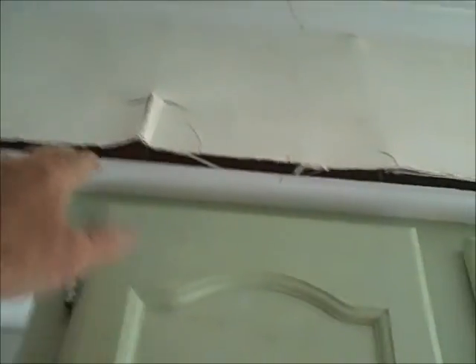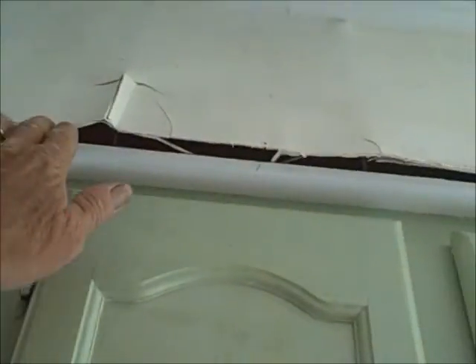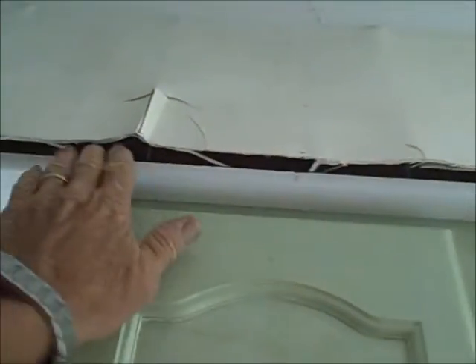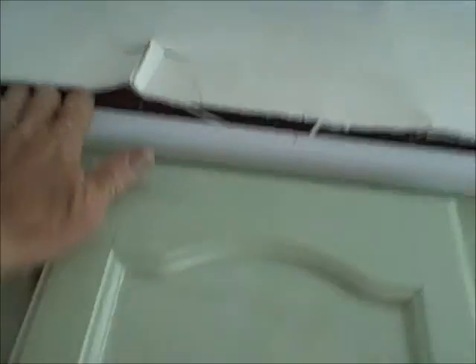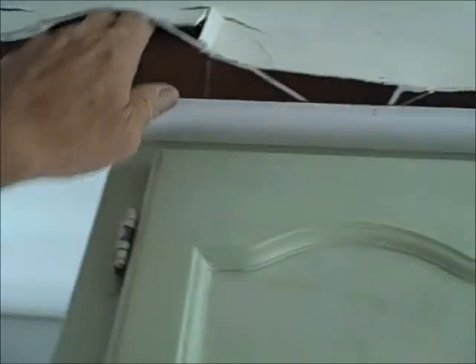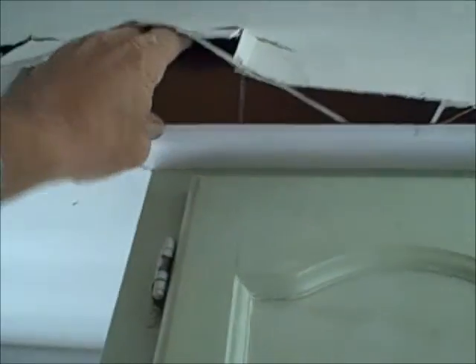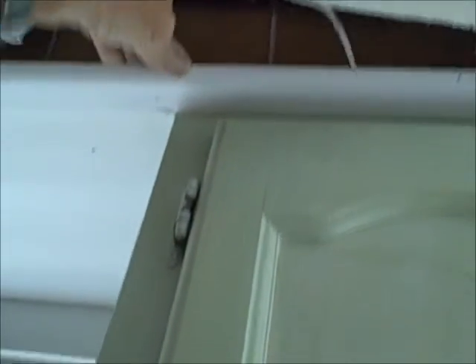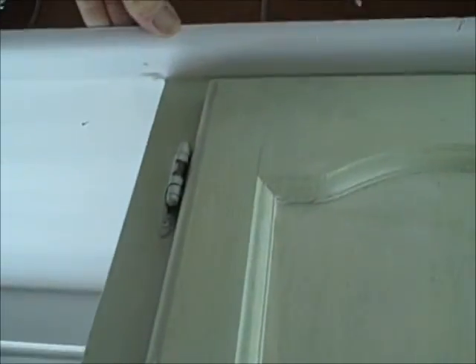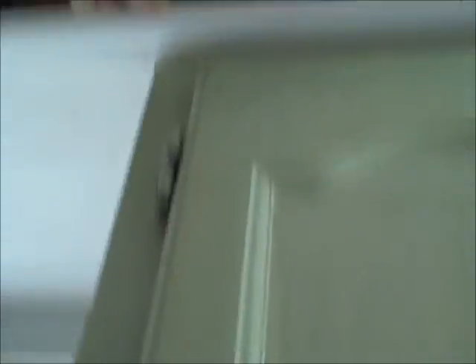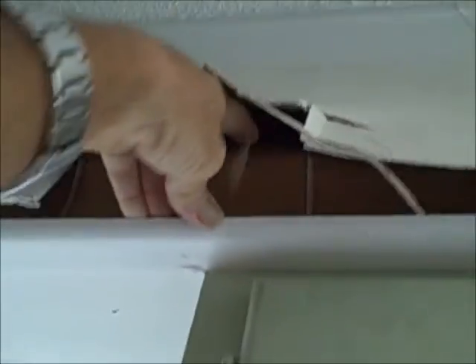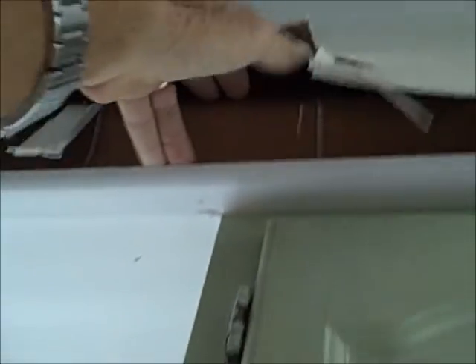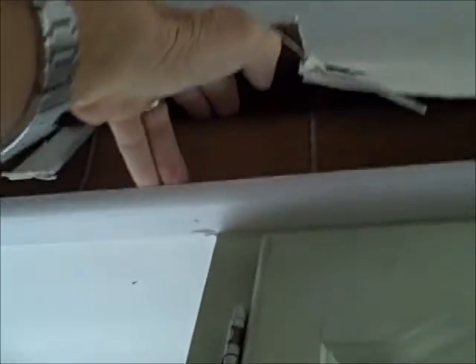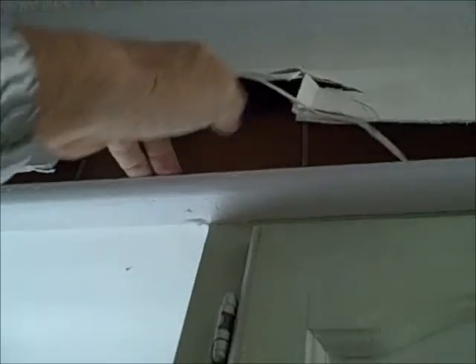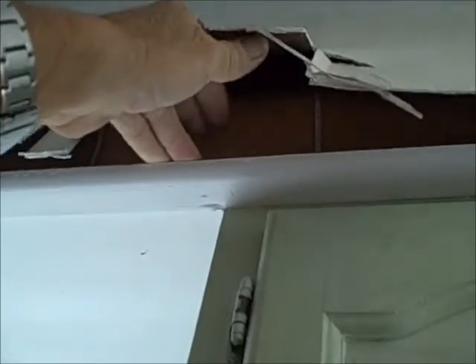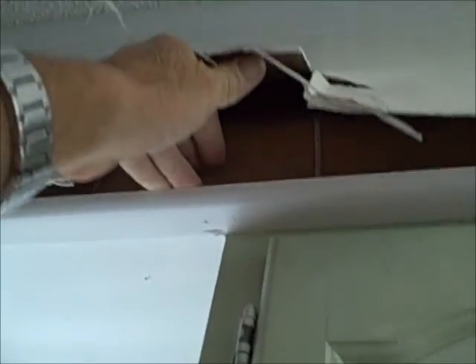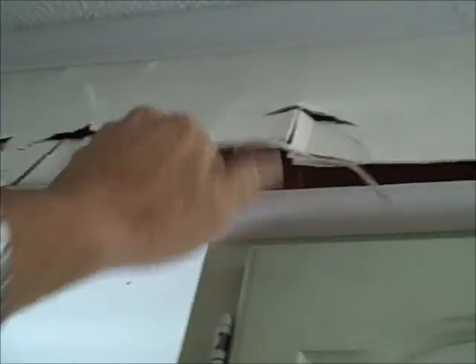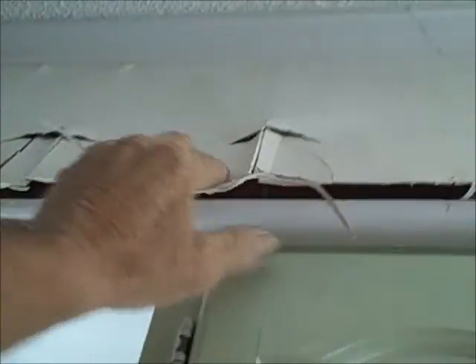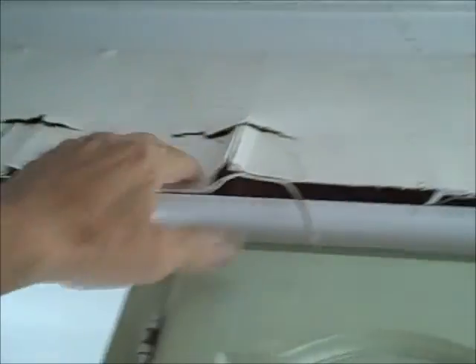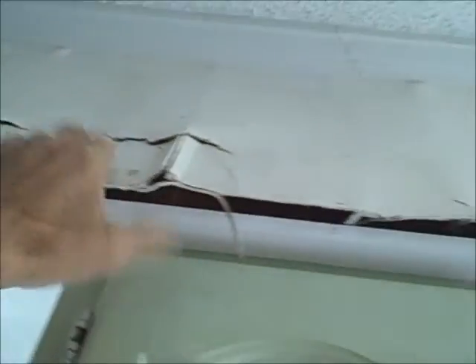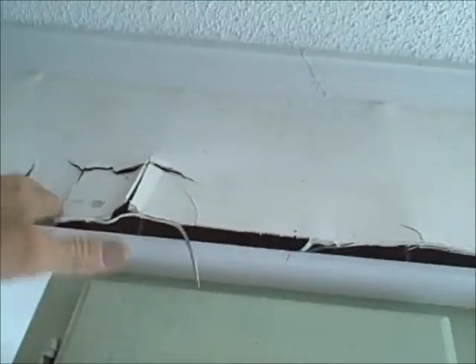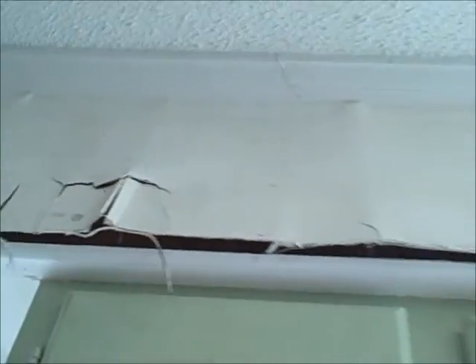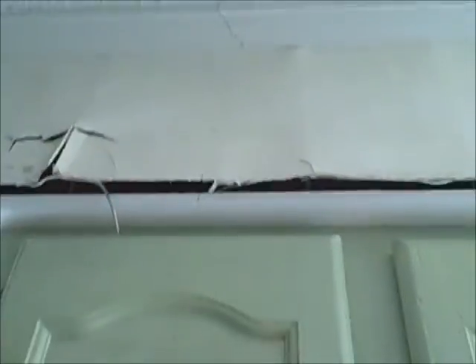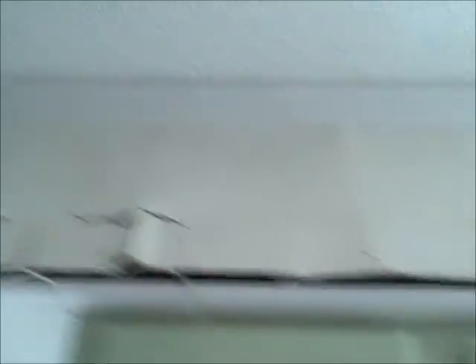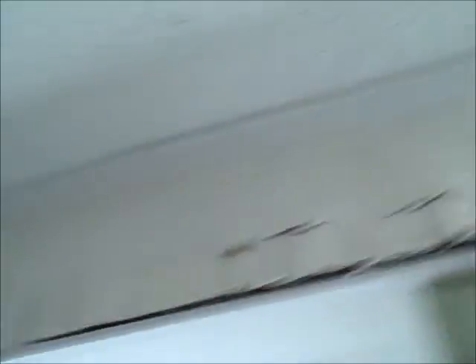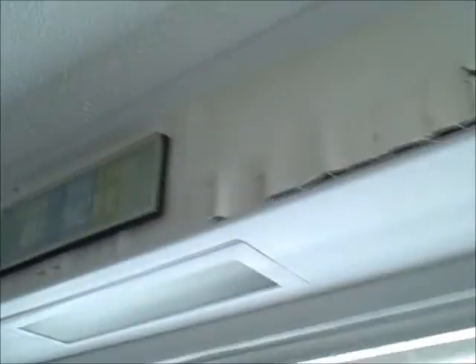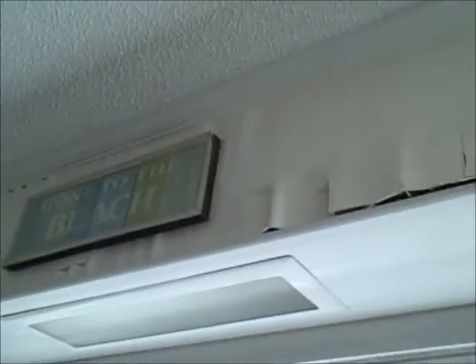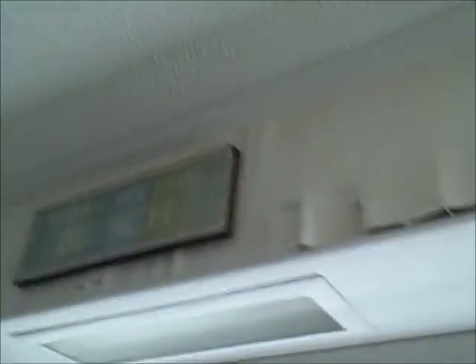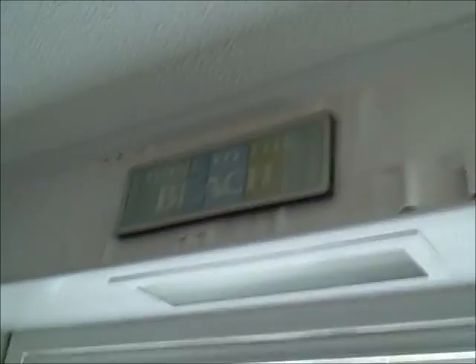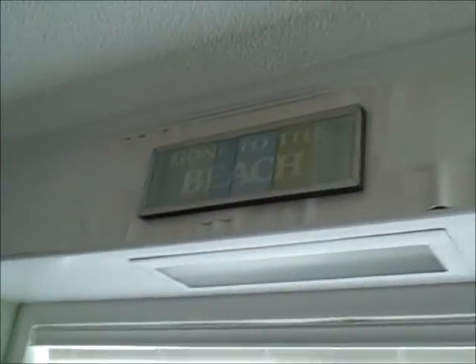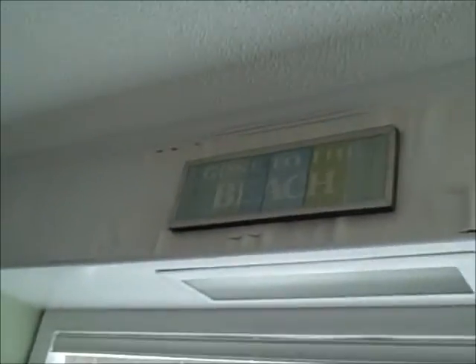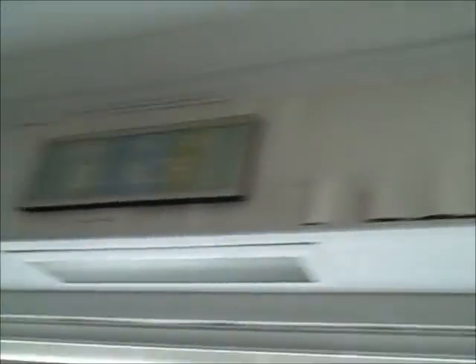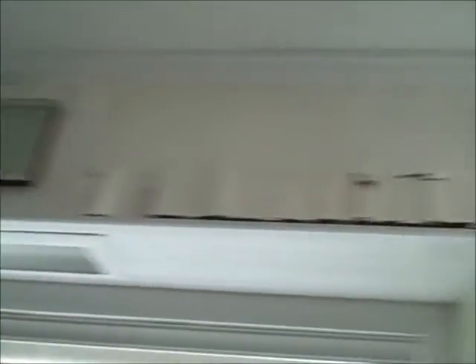Looking at this right here though, there's paneling, and there's another layer of paneling under that — there's two layers. We're going to take it all down.